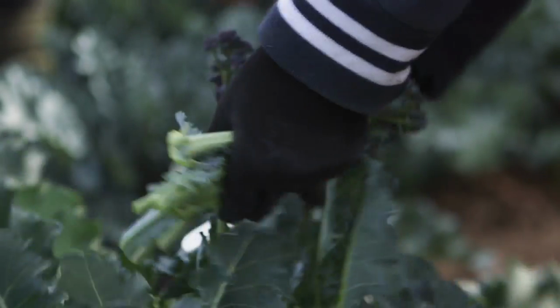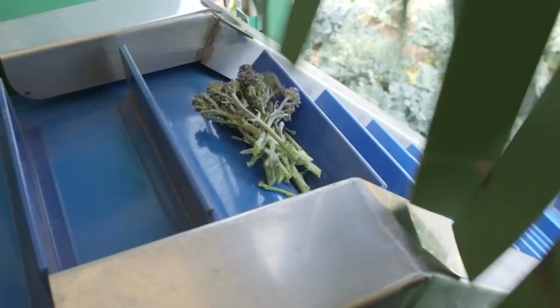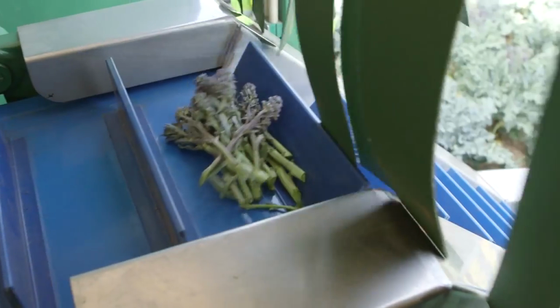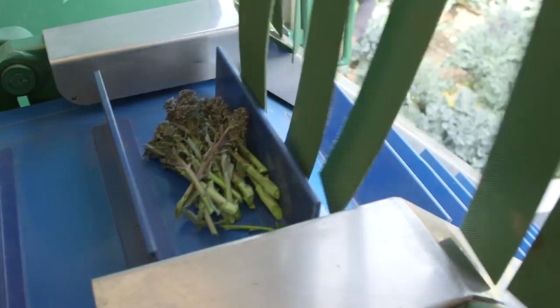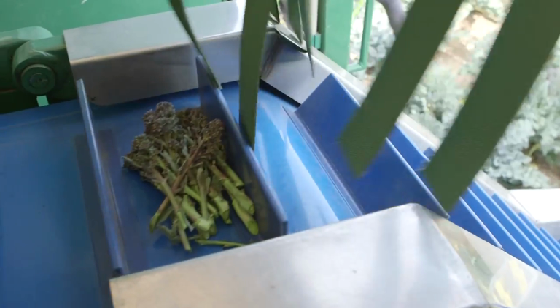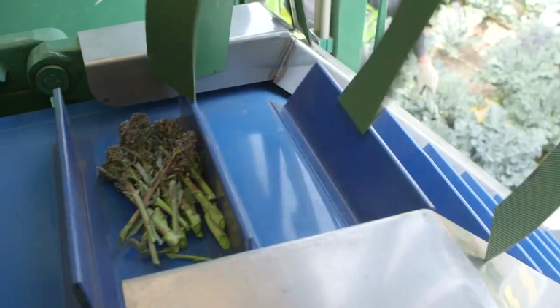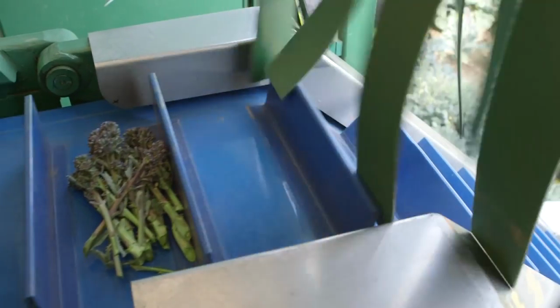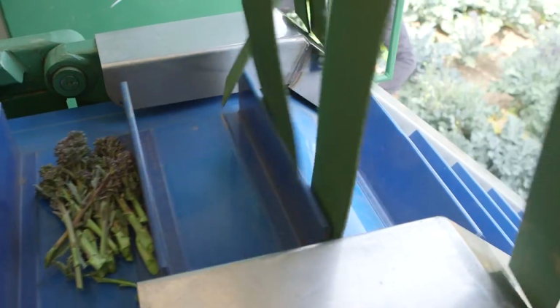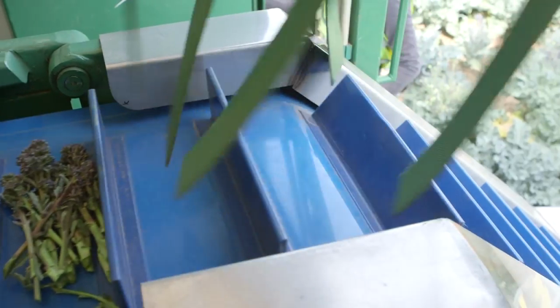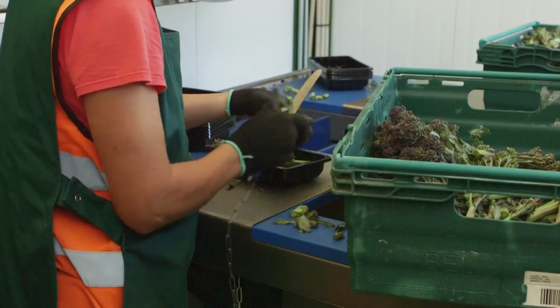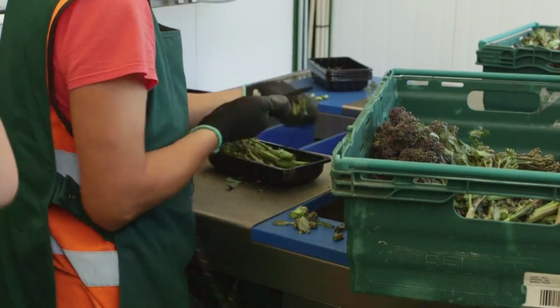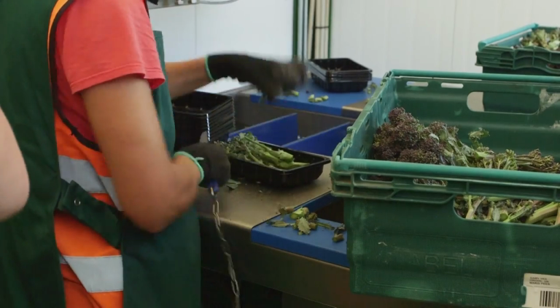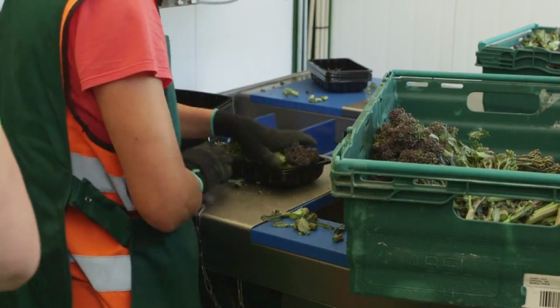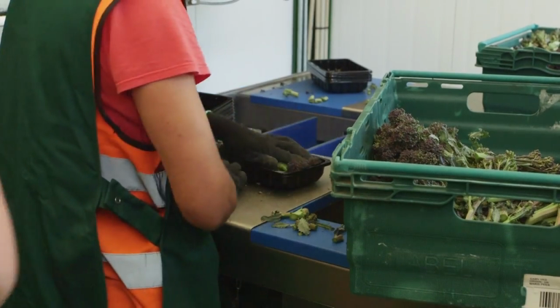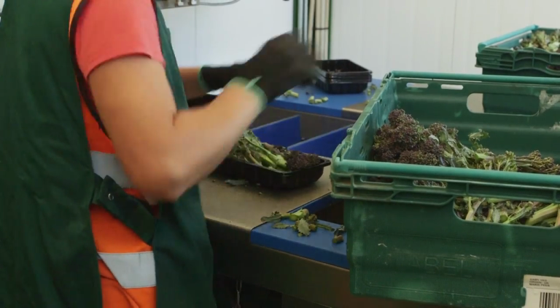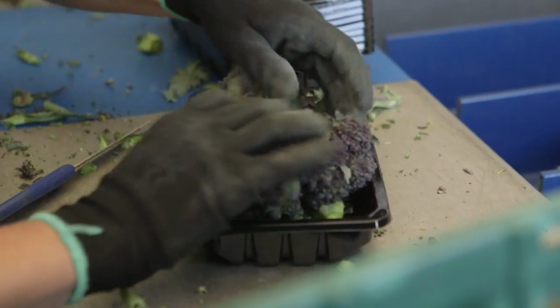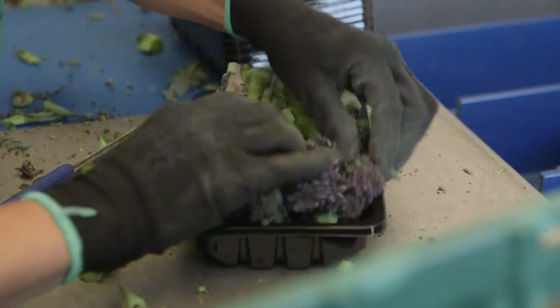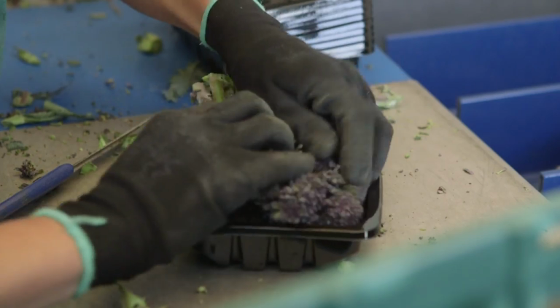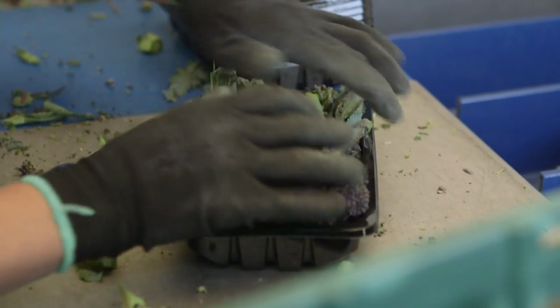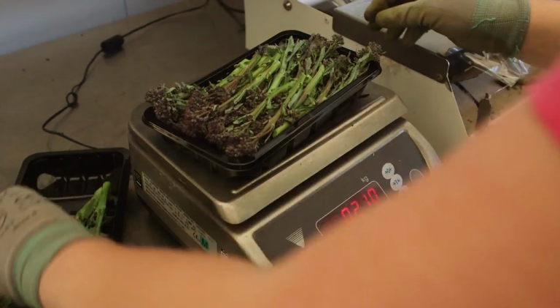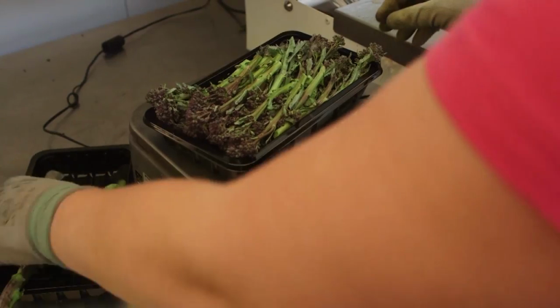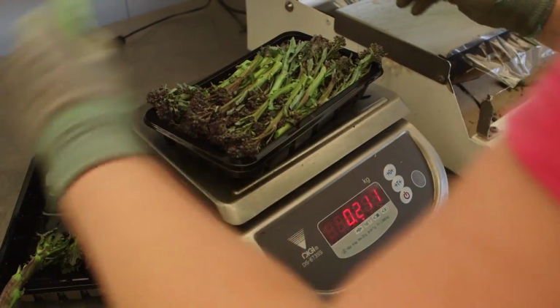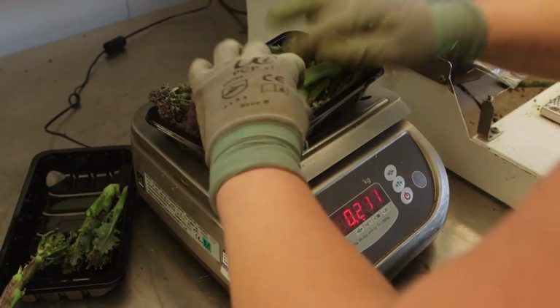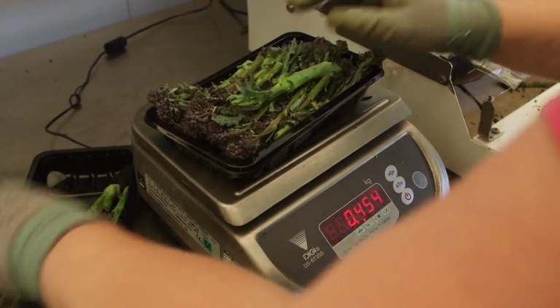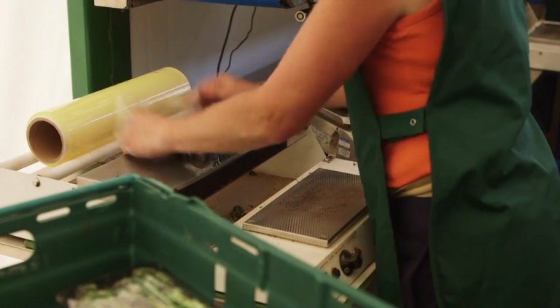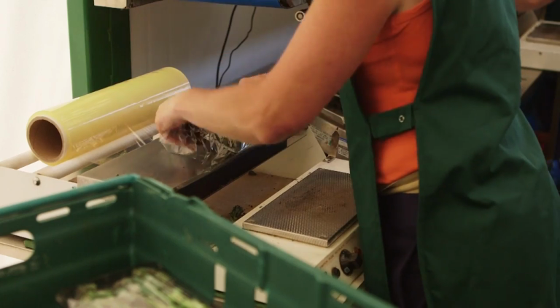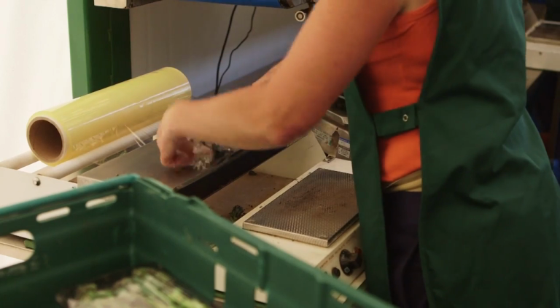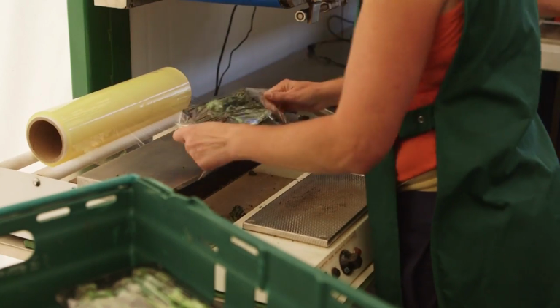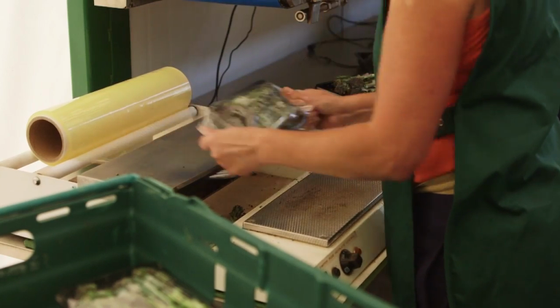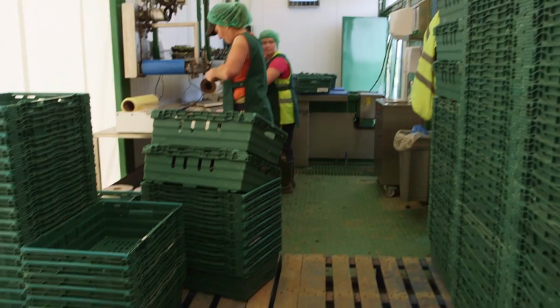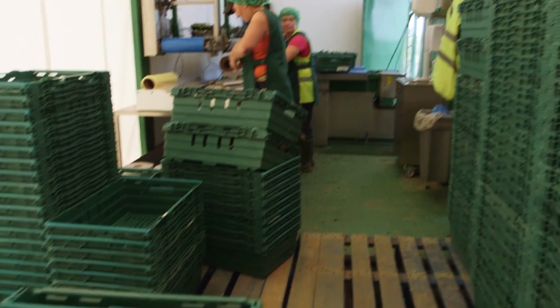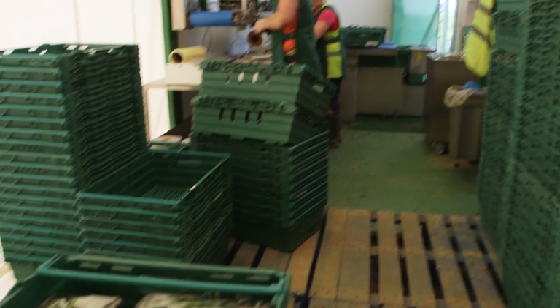When the purple sprouting broccoli is harvested, it's trimmed, packed, weighed and wrapped in the field on a mobile sorting line.